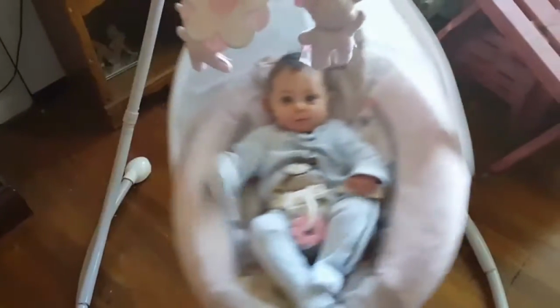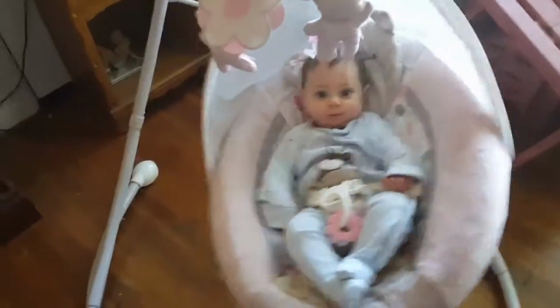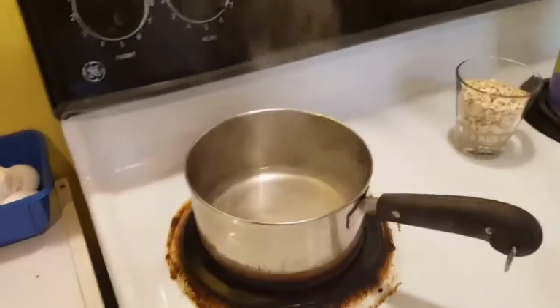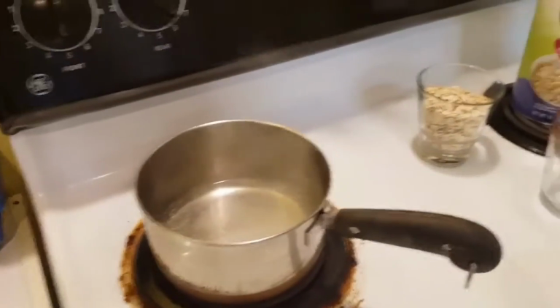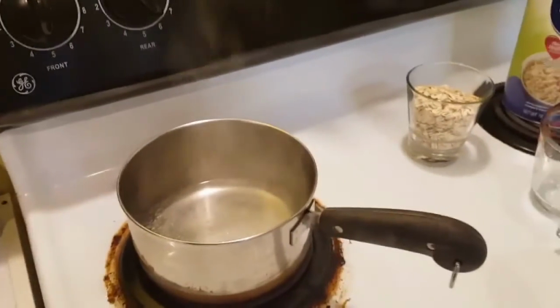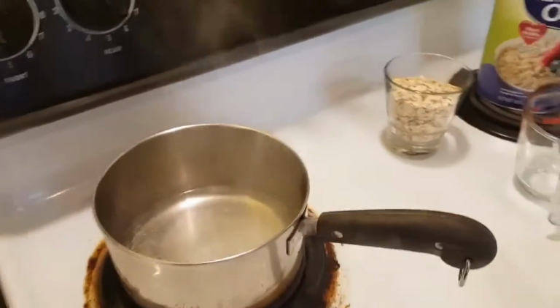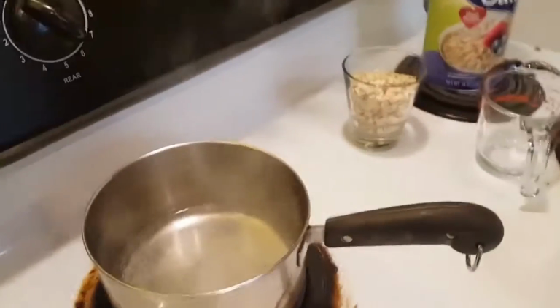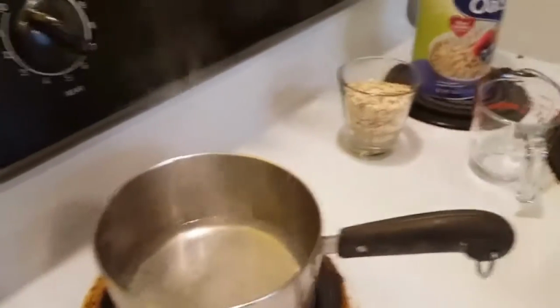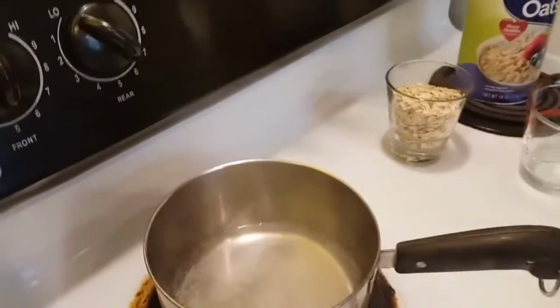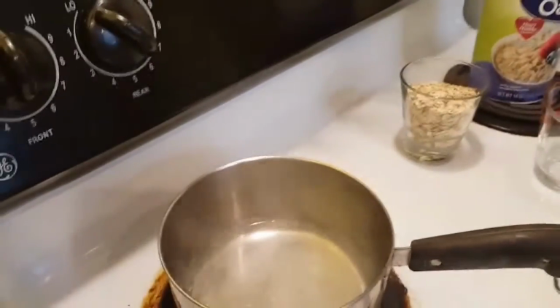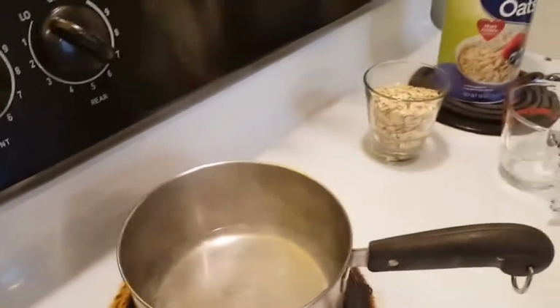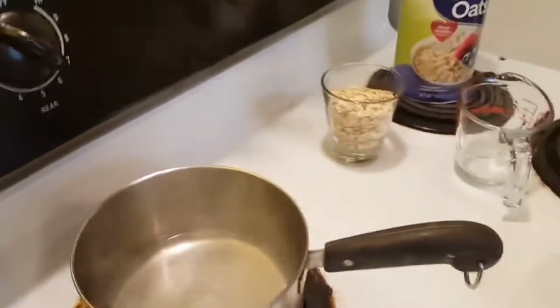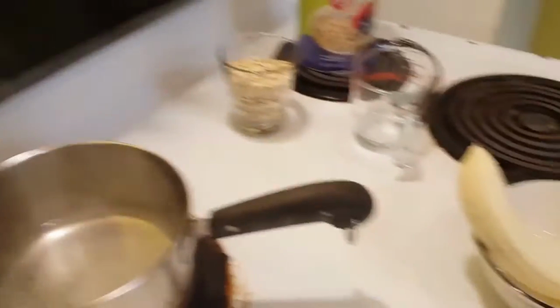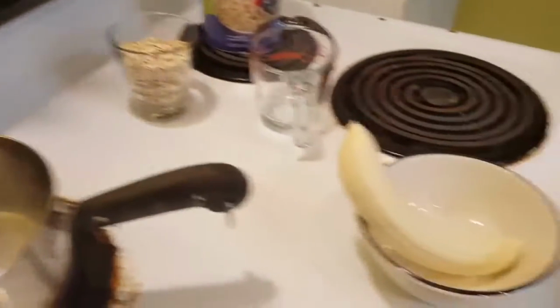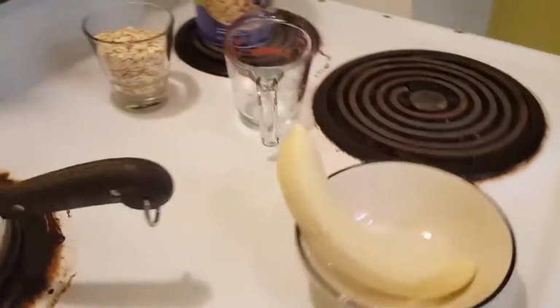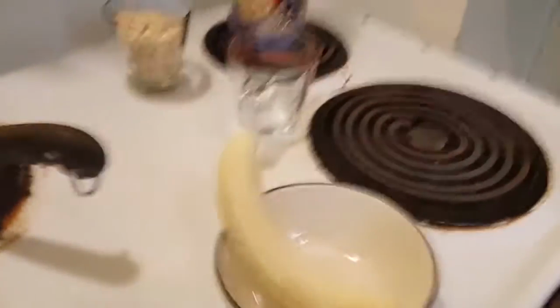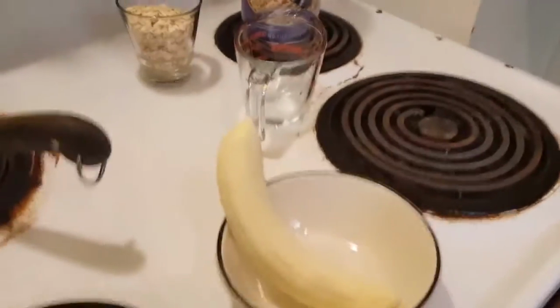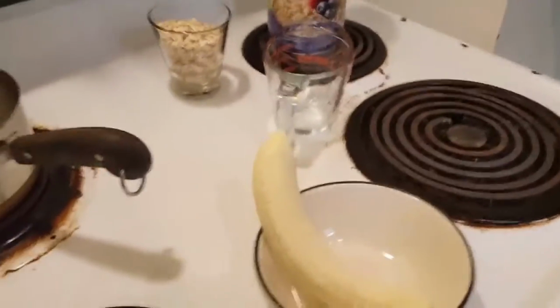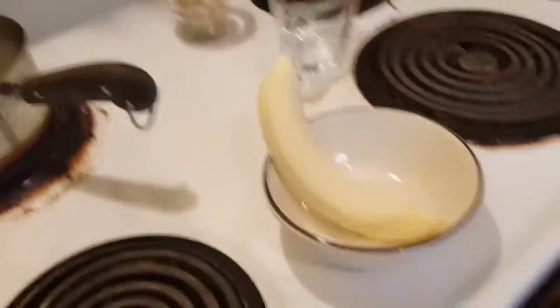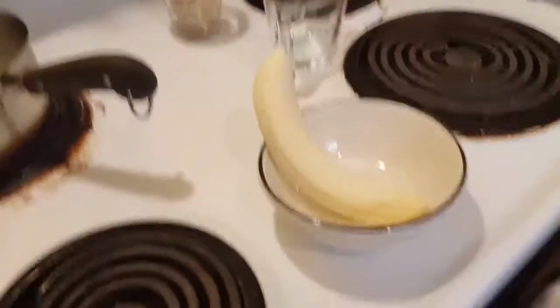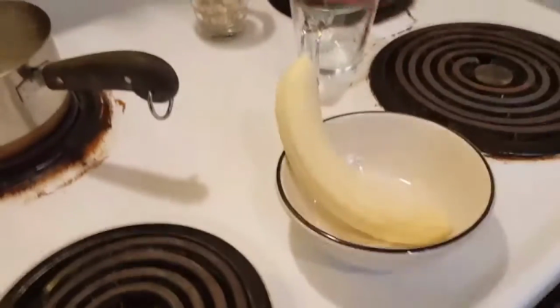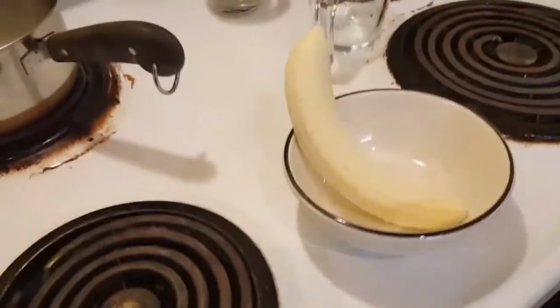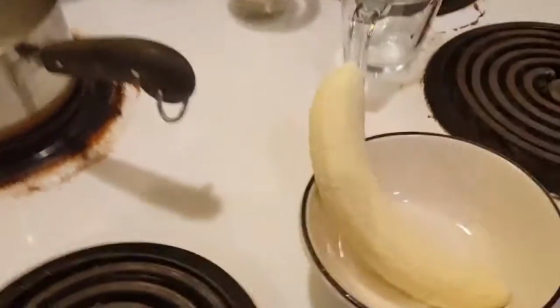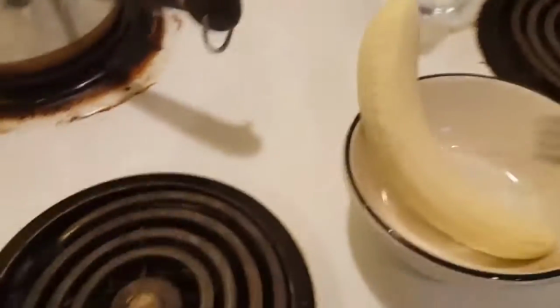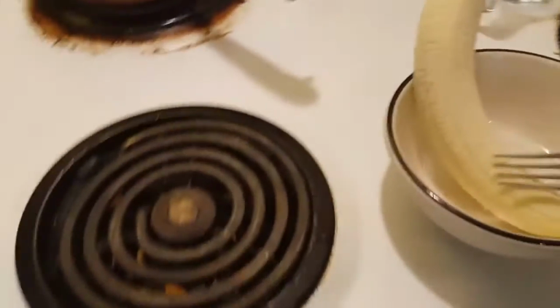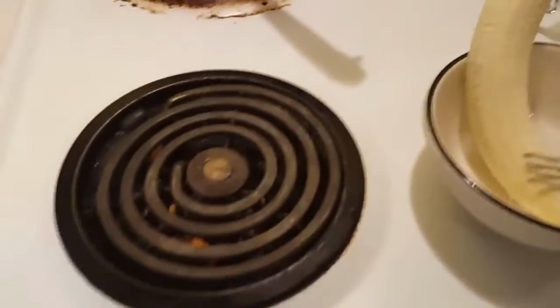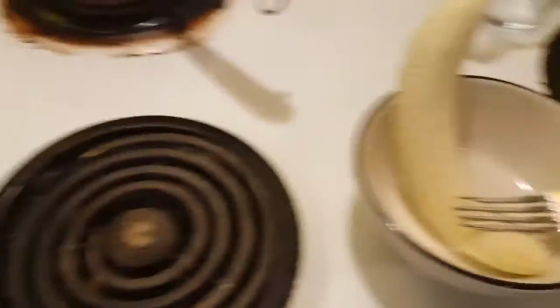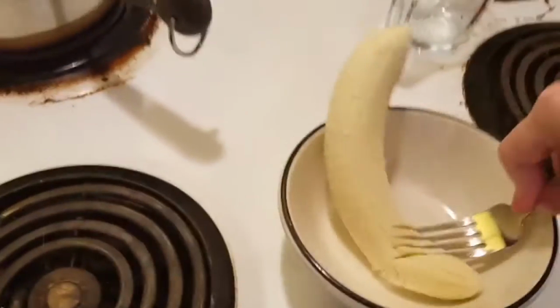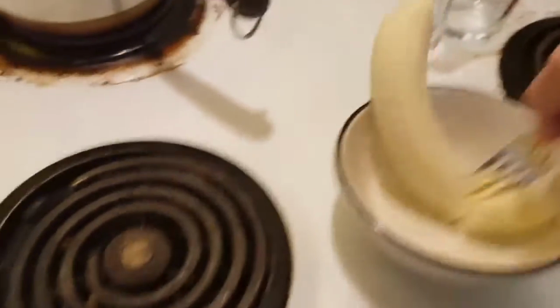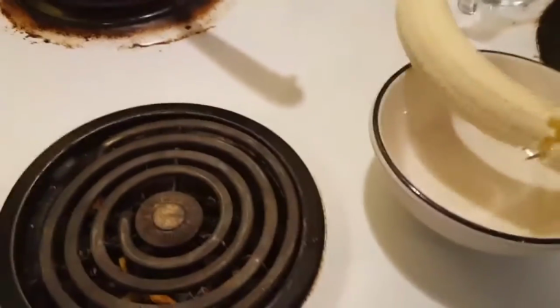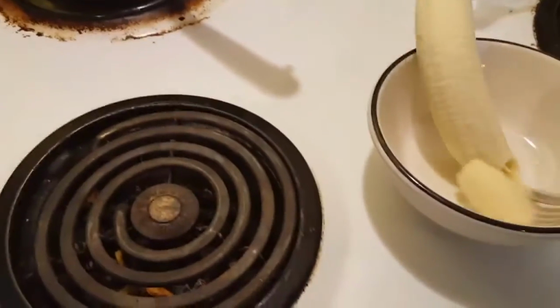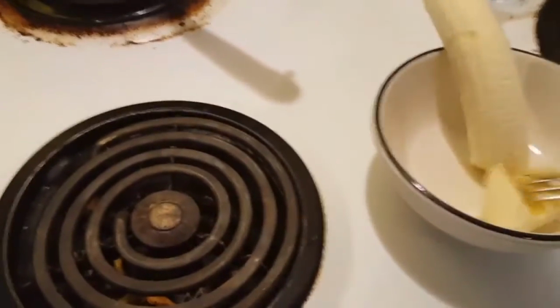All right, so our water is starting to boil. What I like to do is smush up the banana before it goes in — it just makes it a little easier for me.